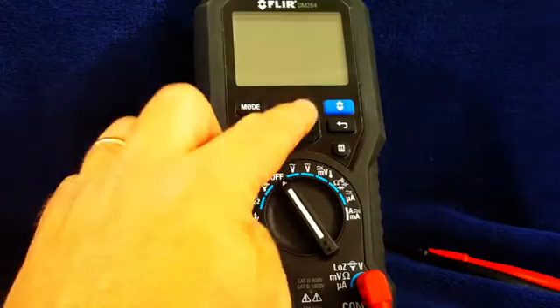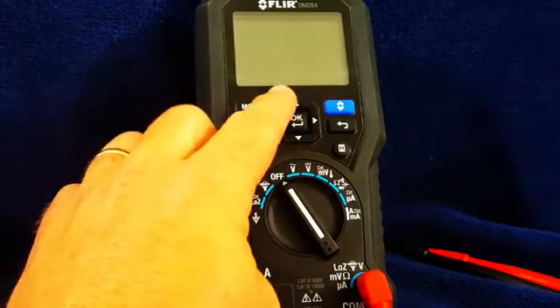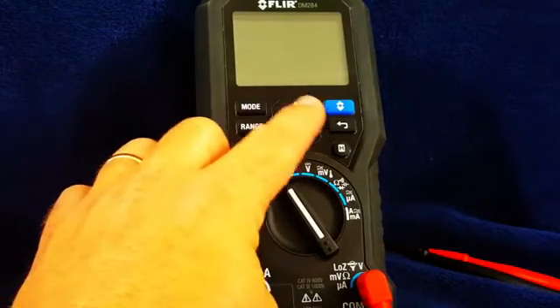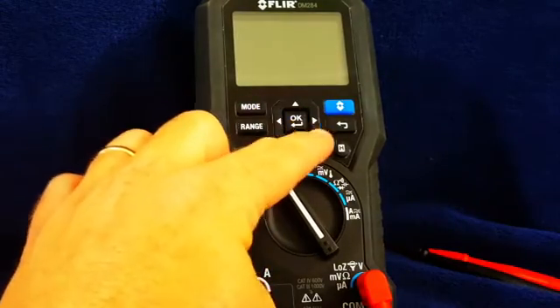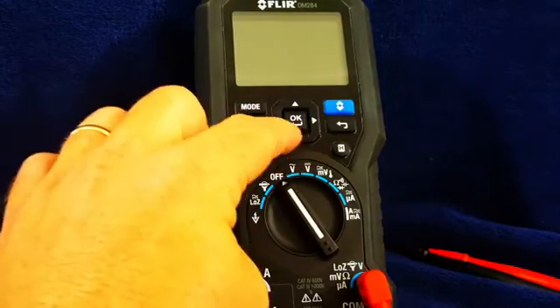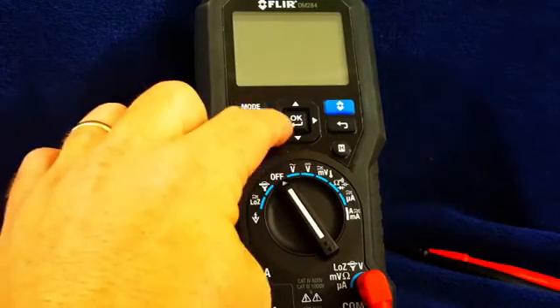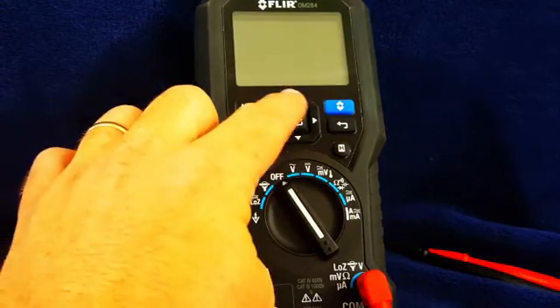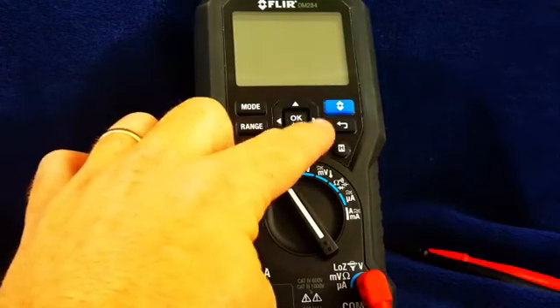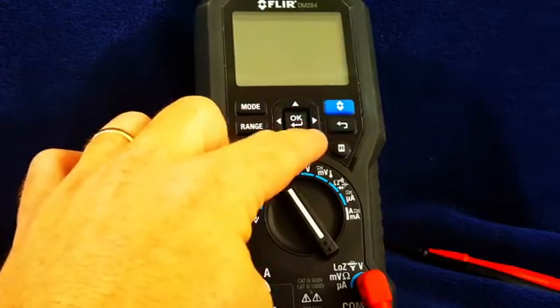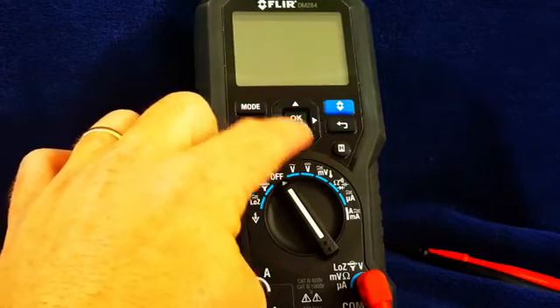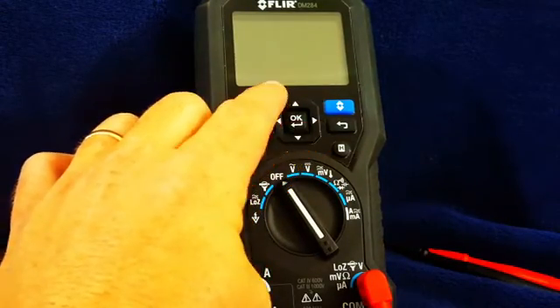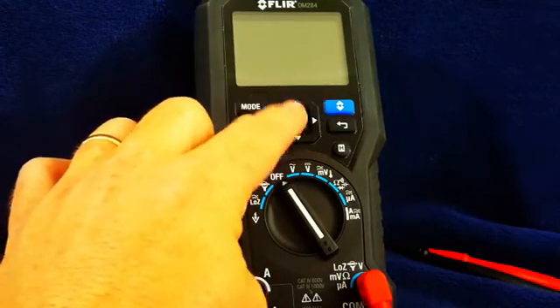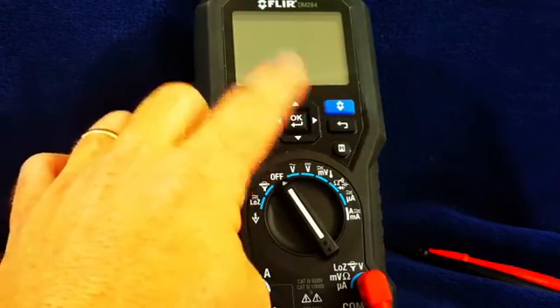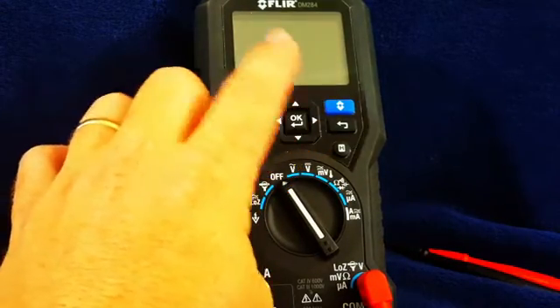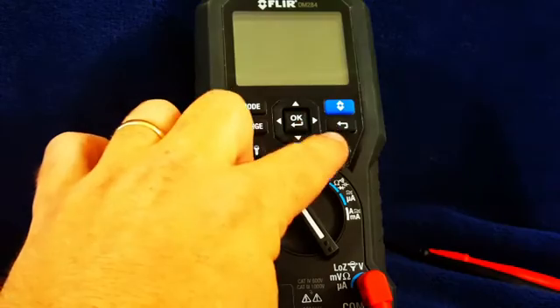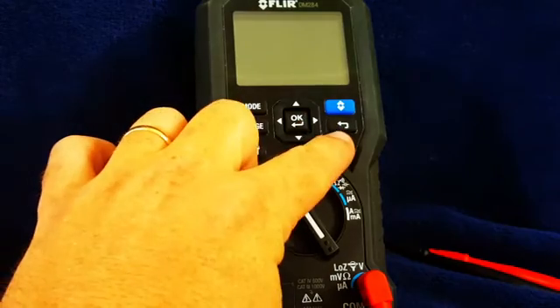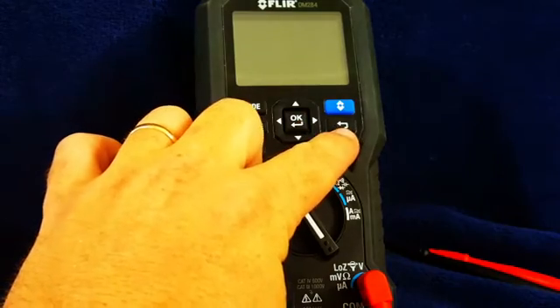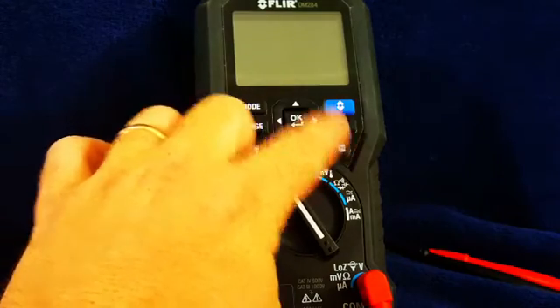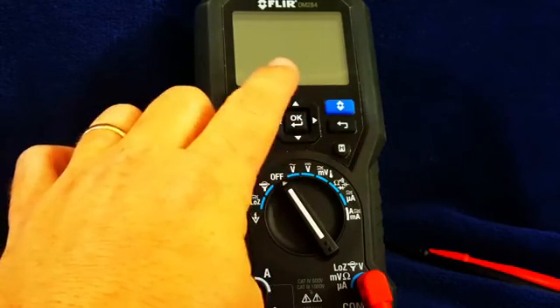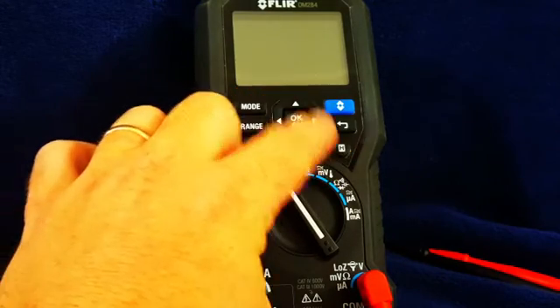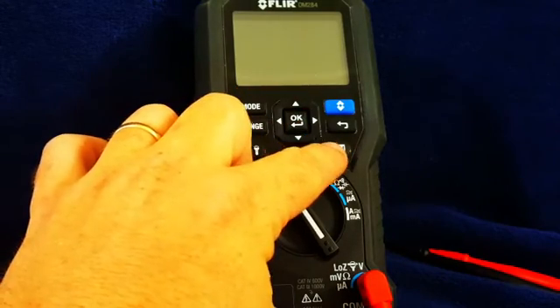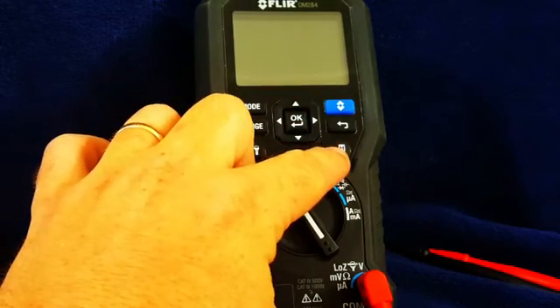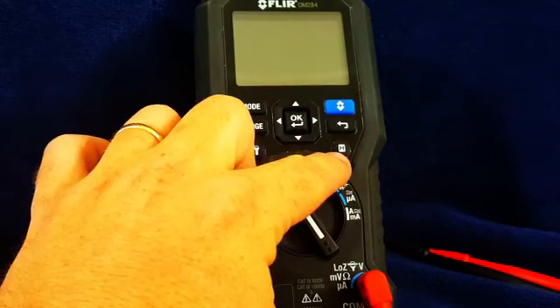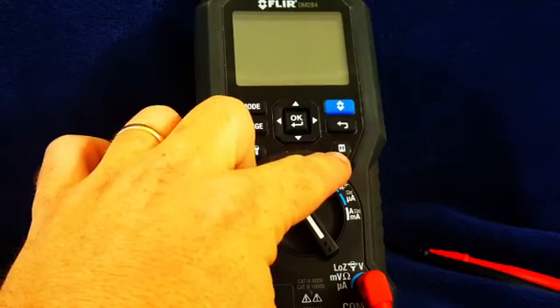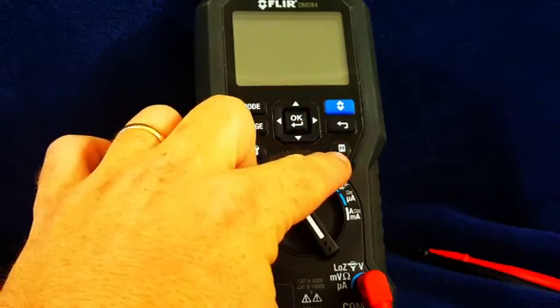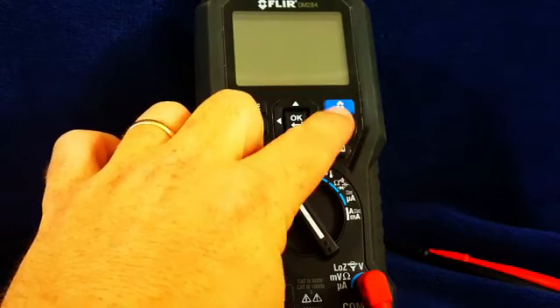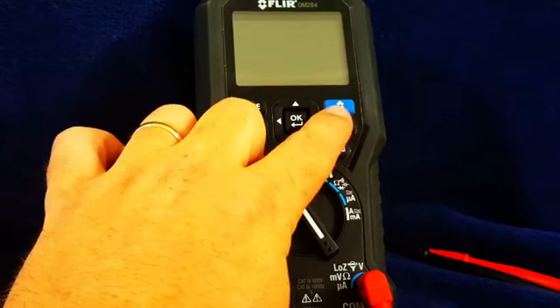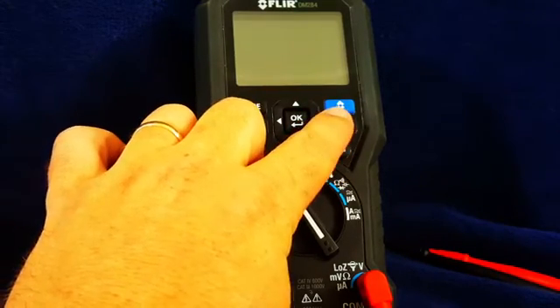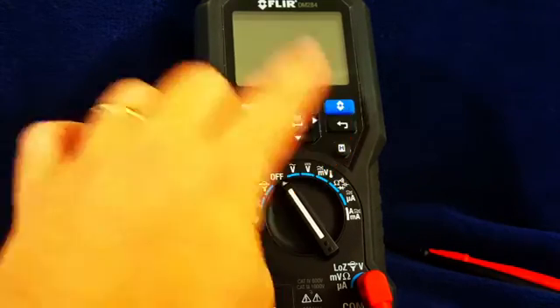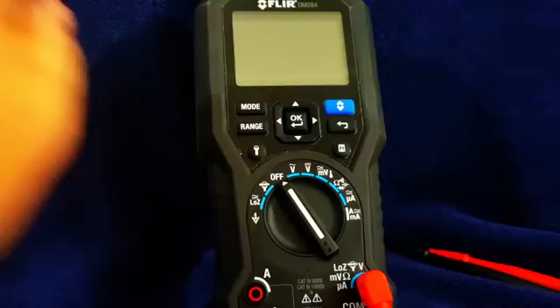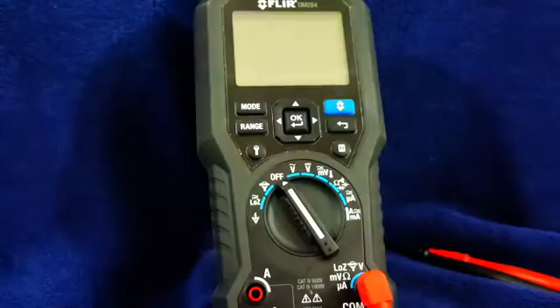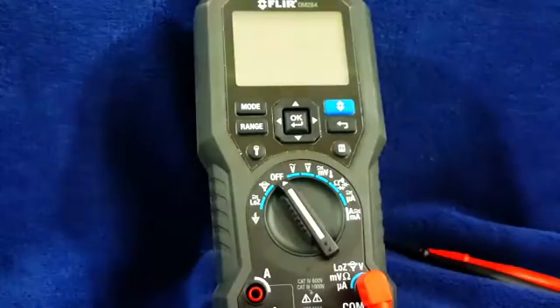We can navigate our menus with these buttons here — up, down, left, and right — an OK button and a back button. We have our hold button right here, and we have the button to turn on the thermal imager.